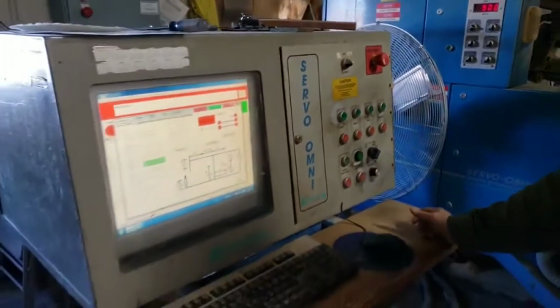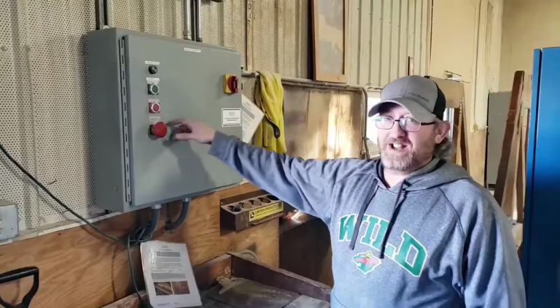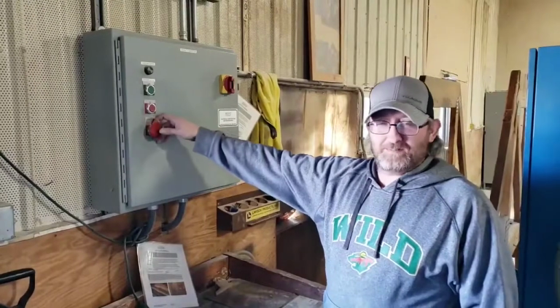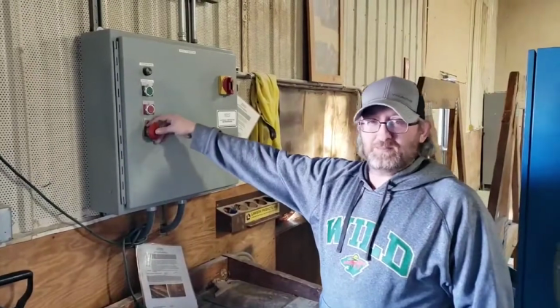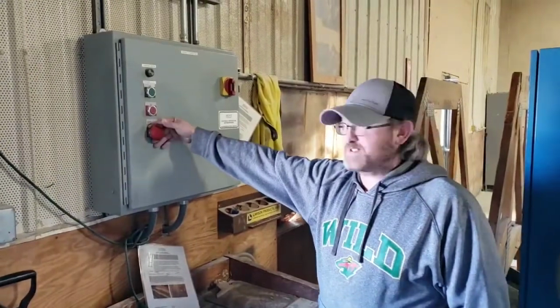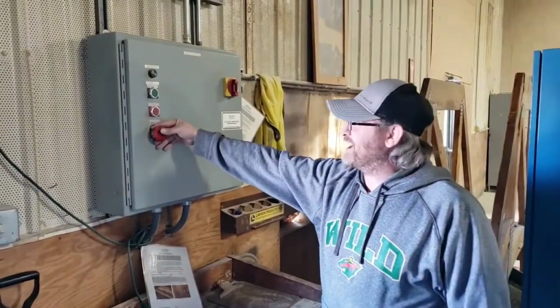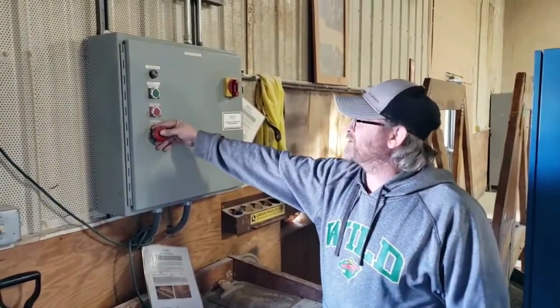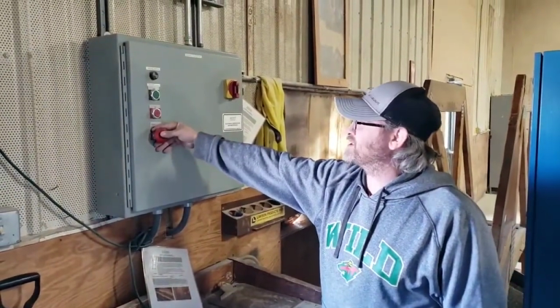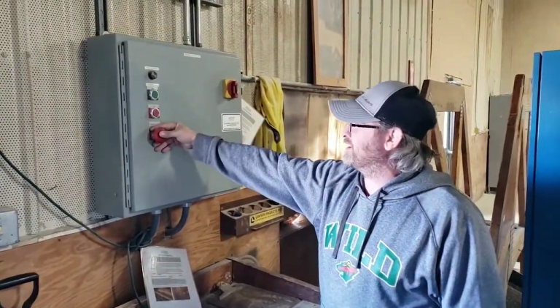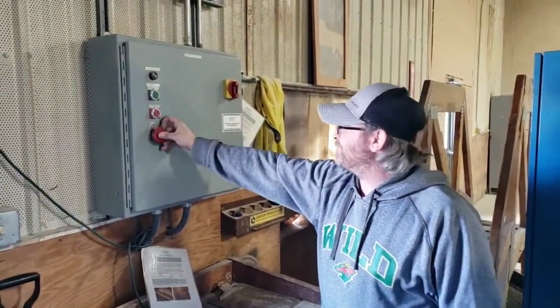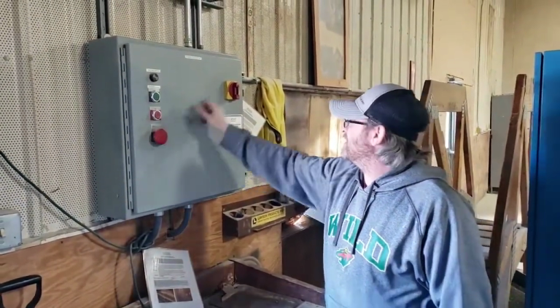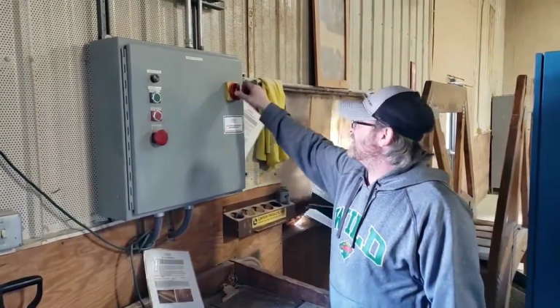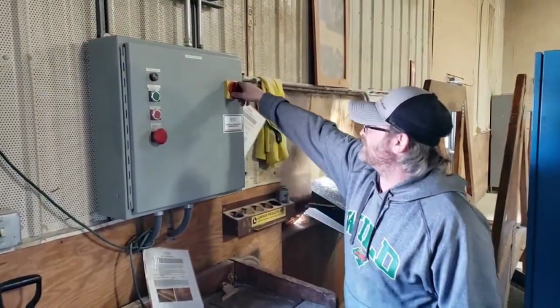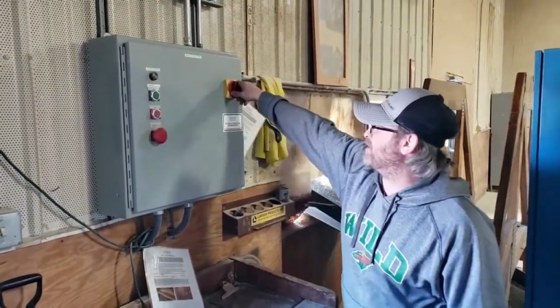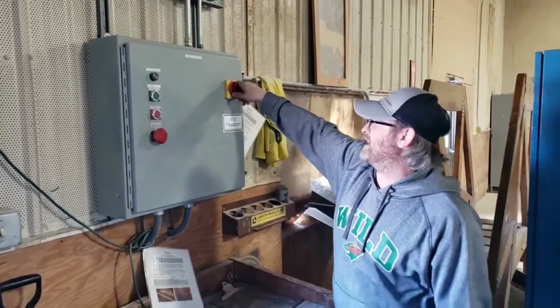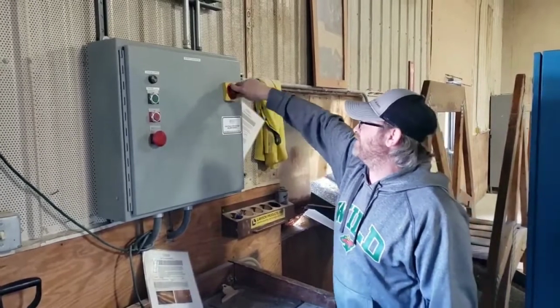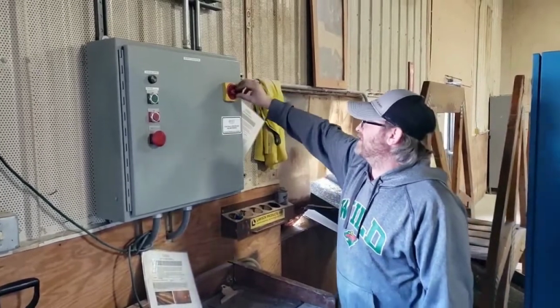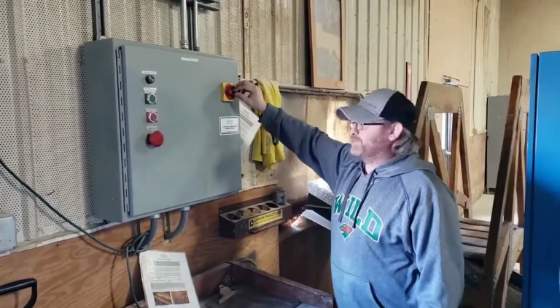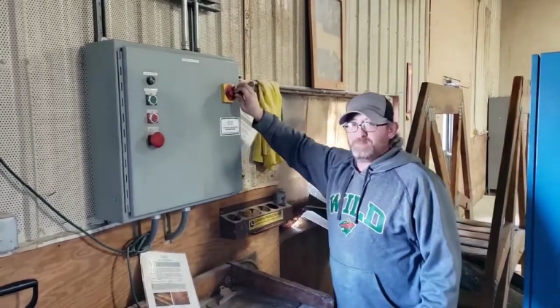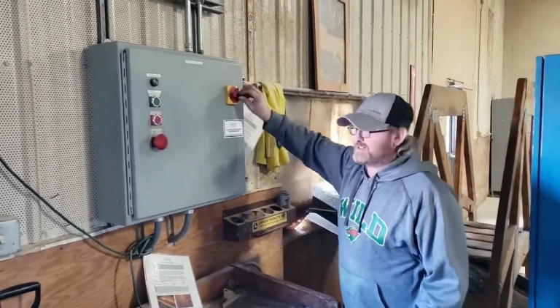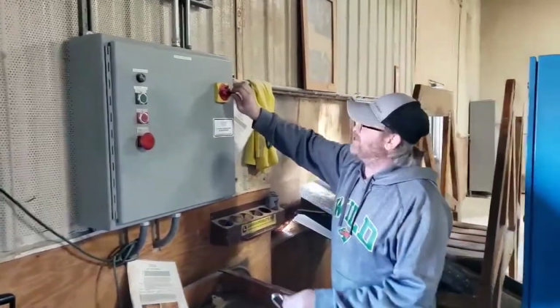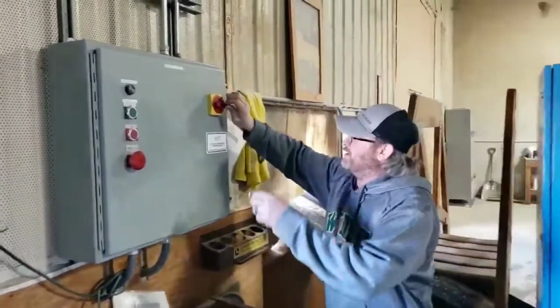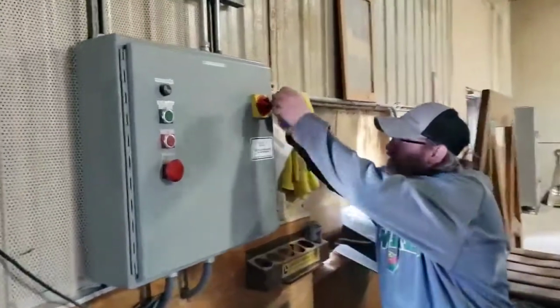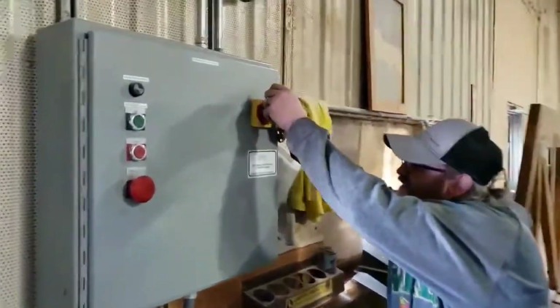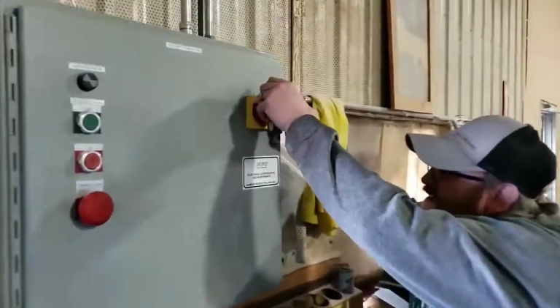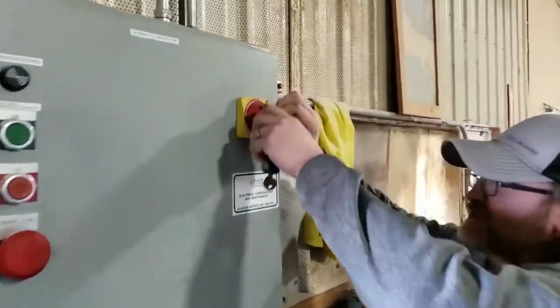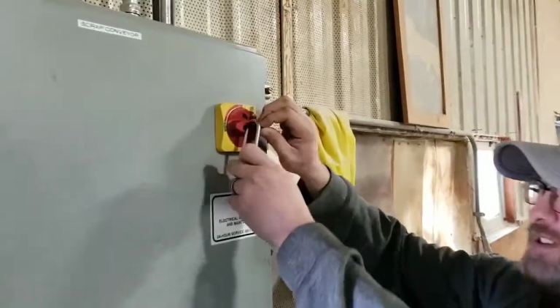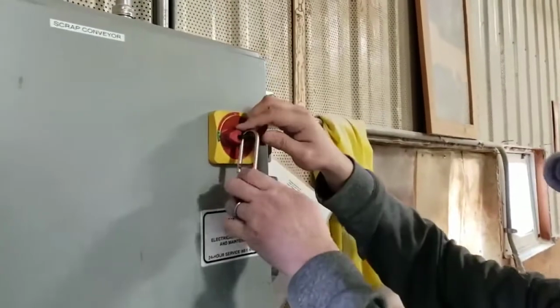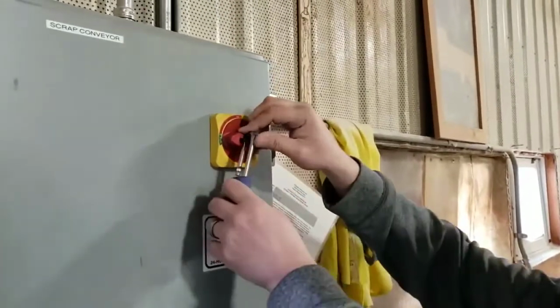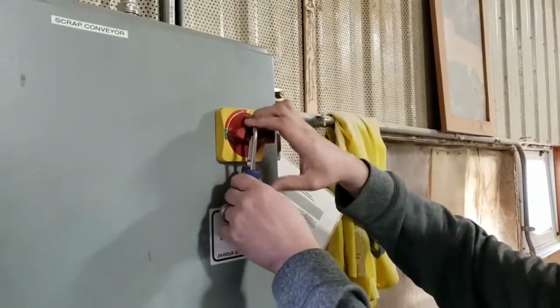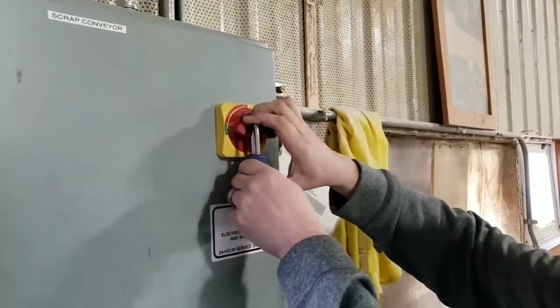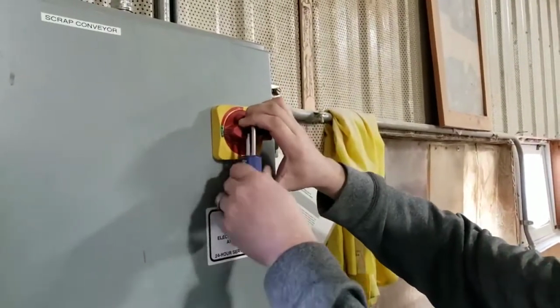You've got to push the emergency stop on the trash conveyor, and then shut the power off, pull this black tab out, and insert the lock so you can lock it out.